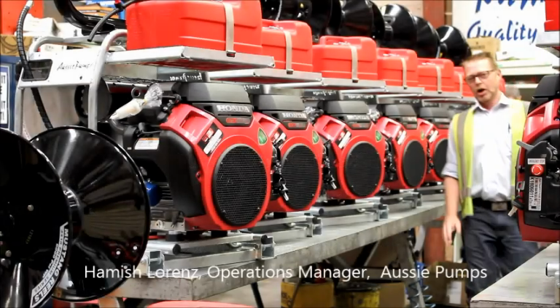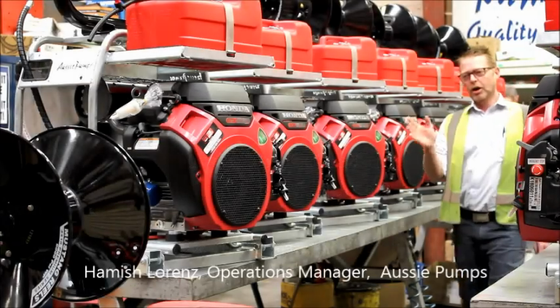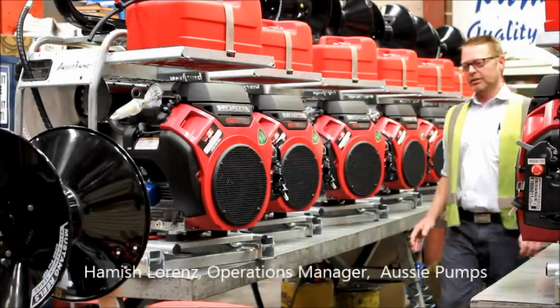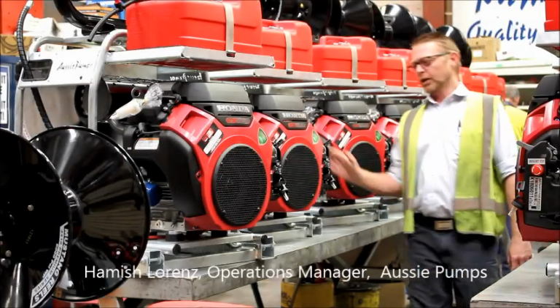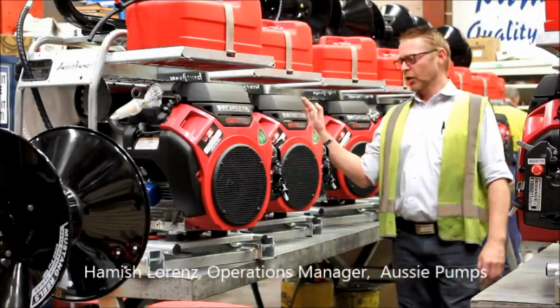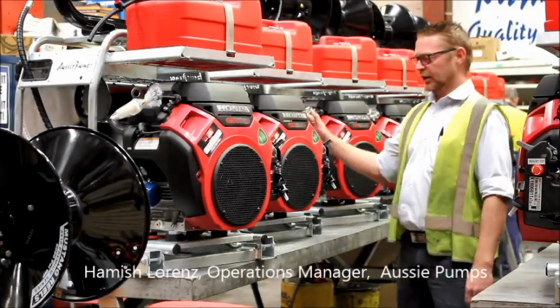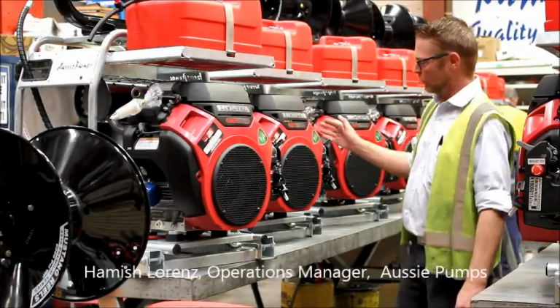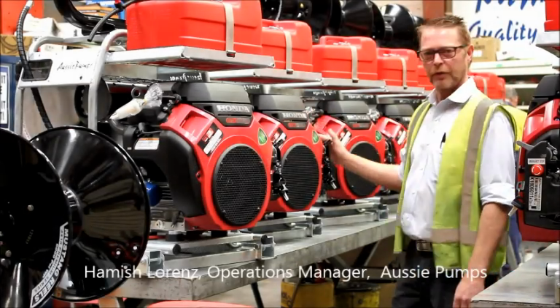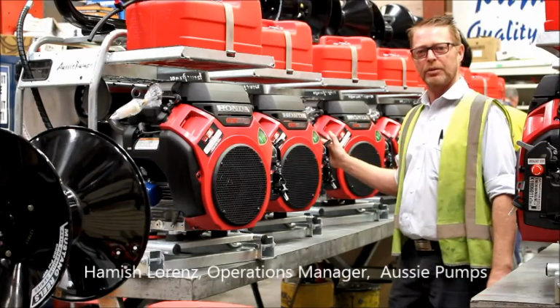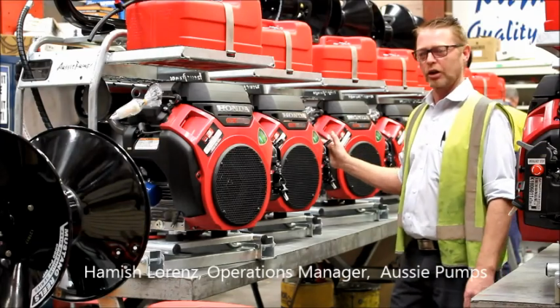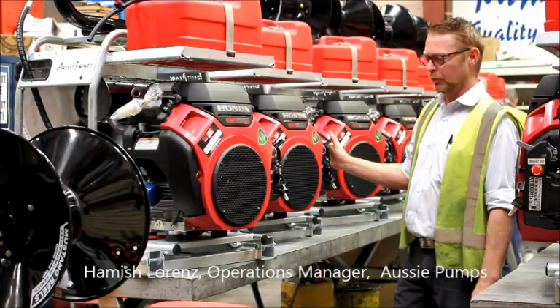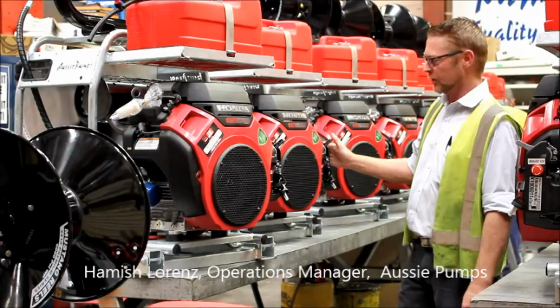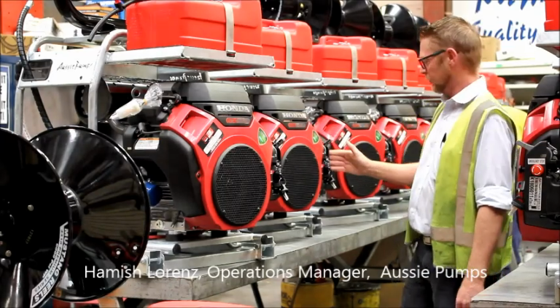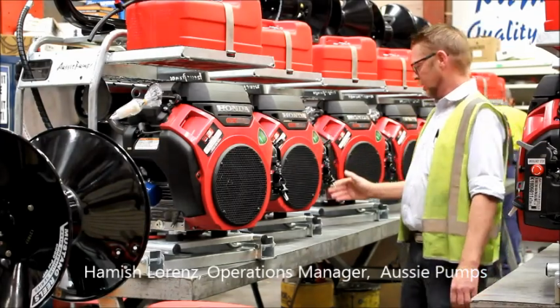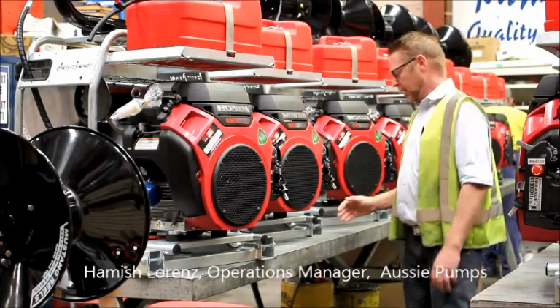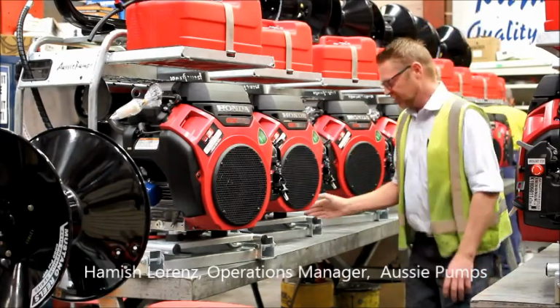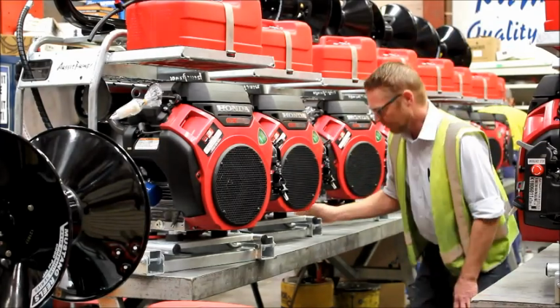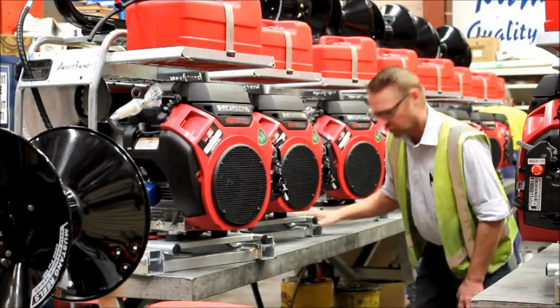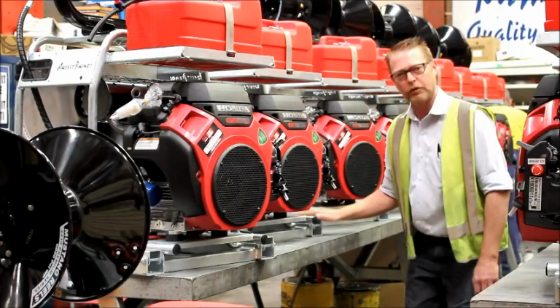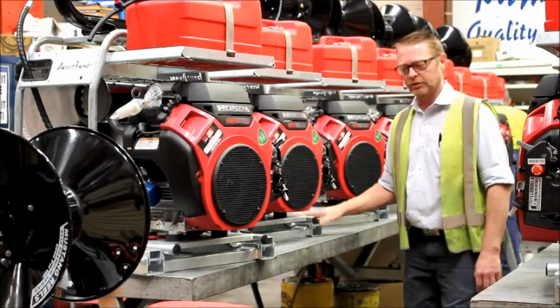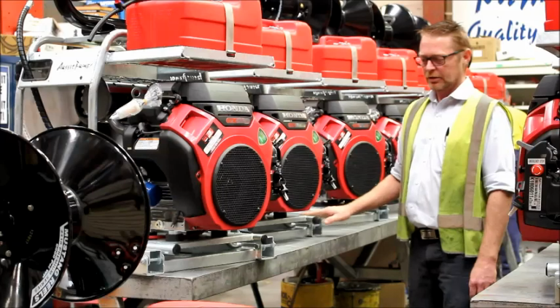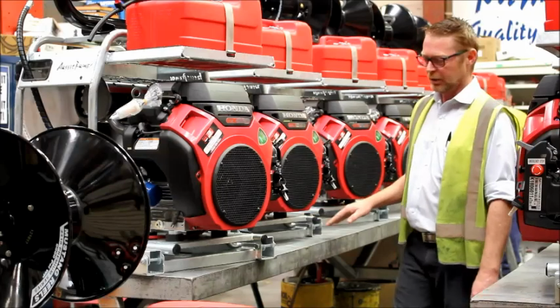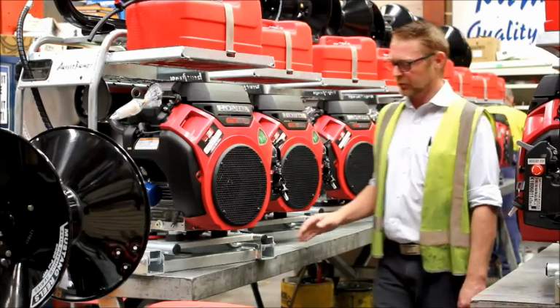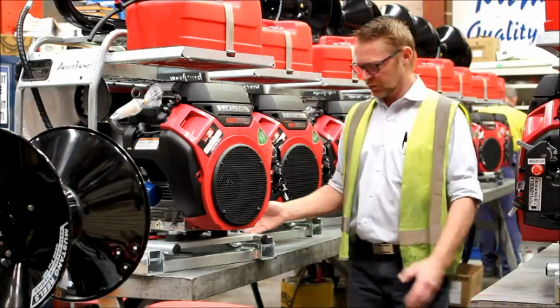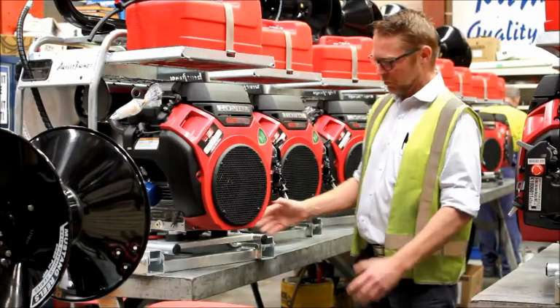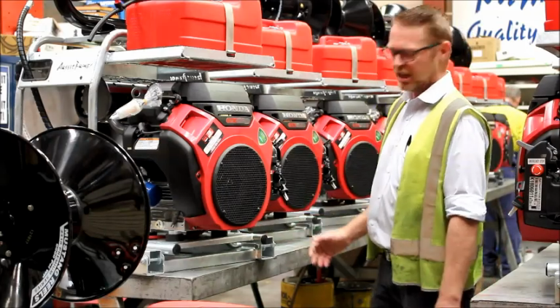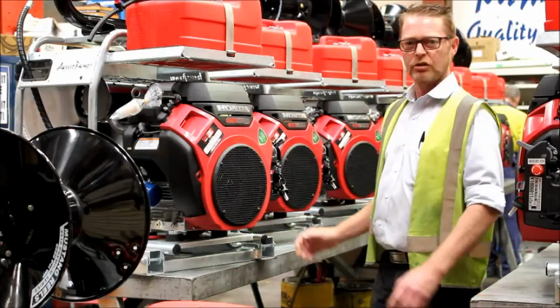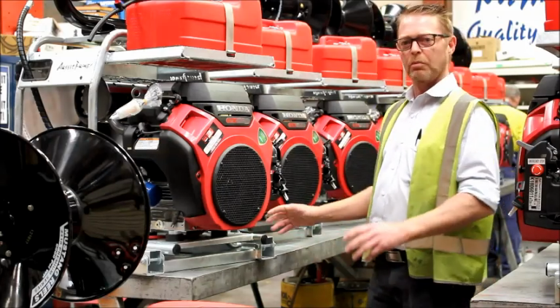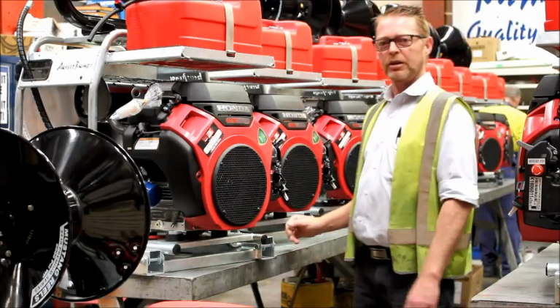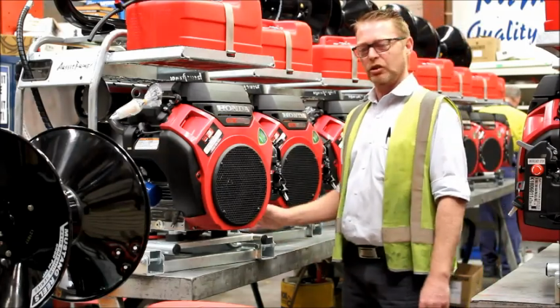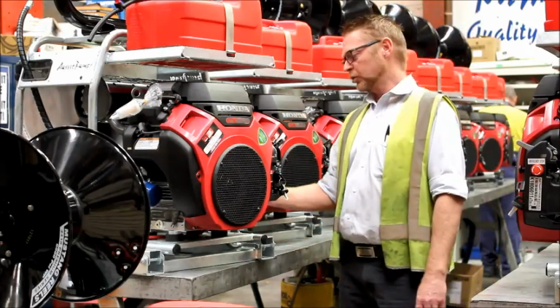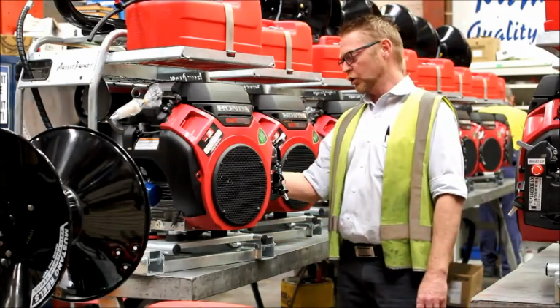Hi guys. Here's another run of our Aussie King Cobra 5000 psi cube units. You can see they're mounted on the galvanized skid base, which makes it easy to bolt them down and secure them to your vehicle.